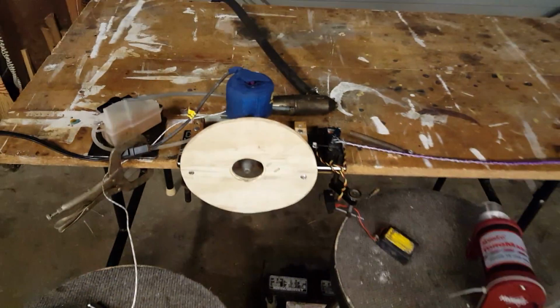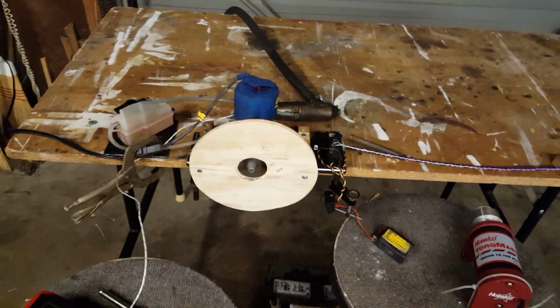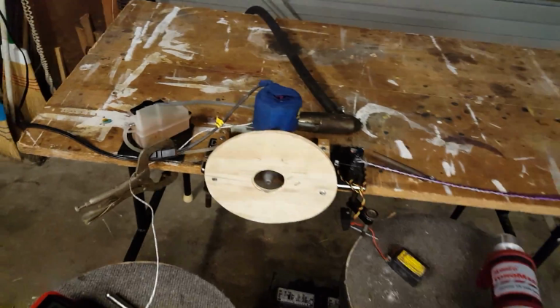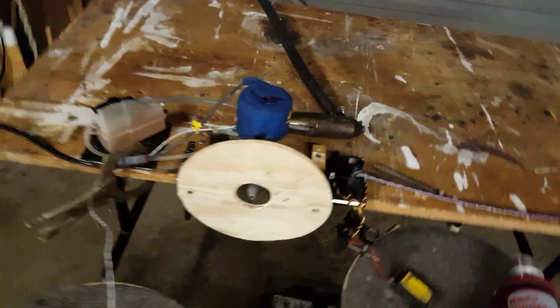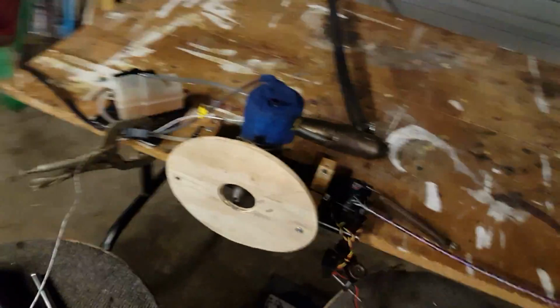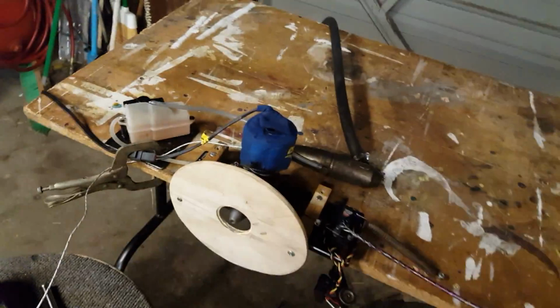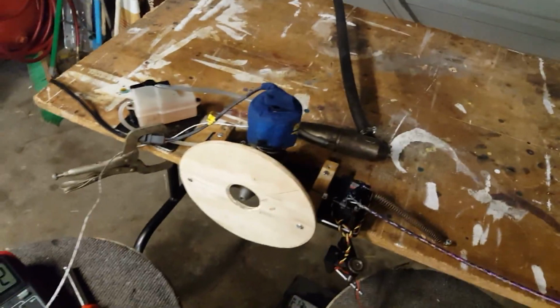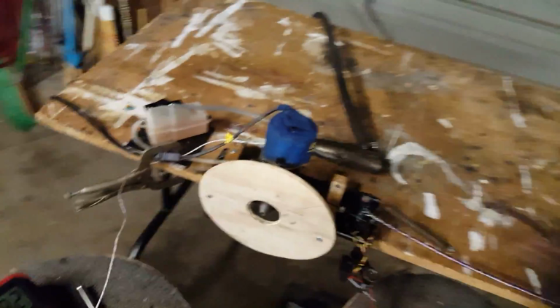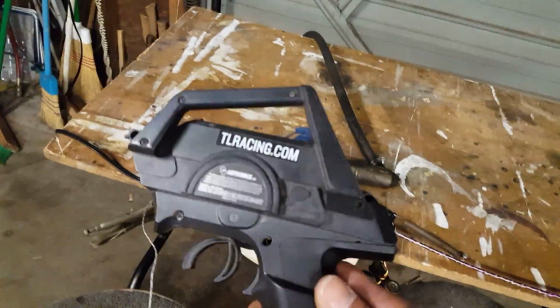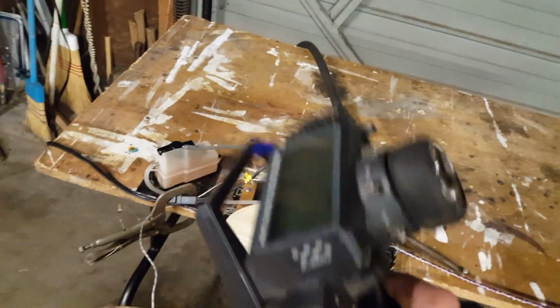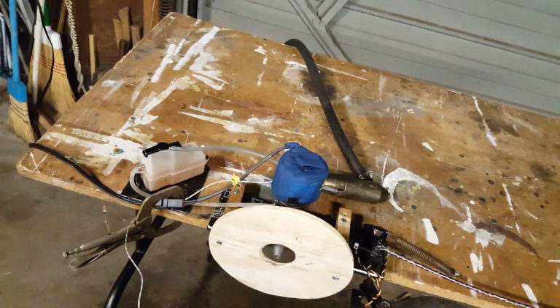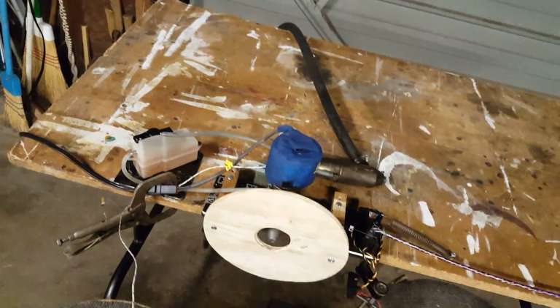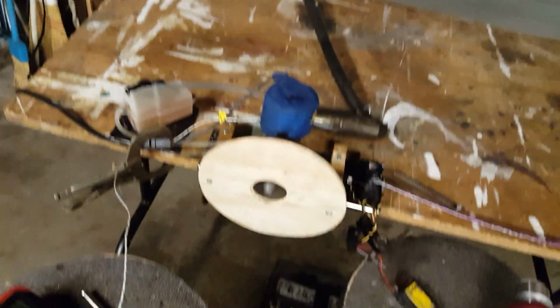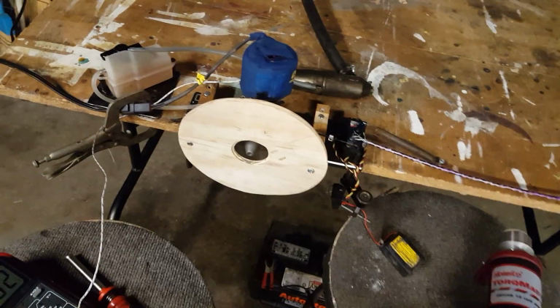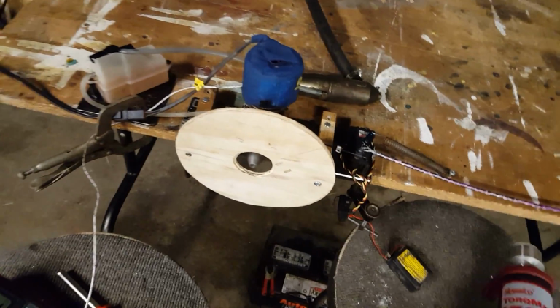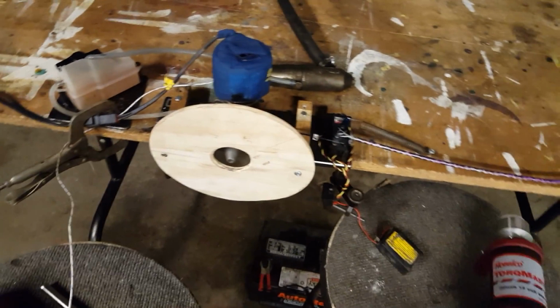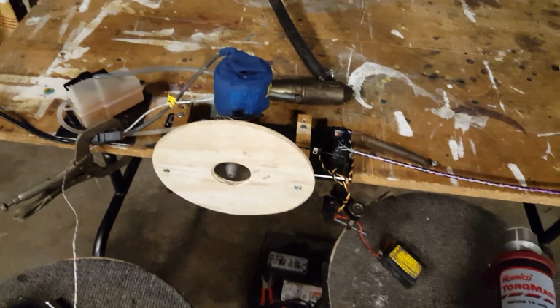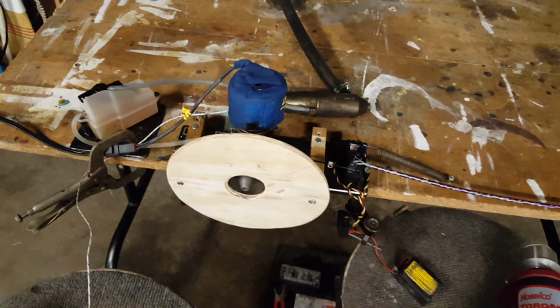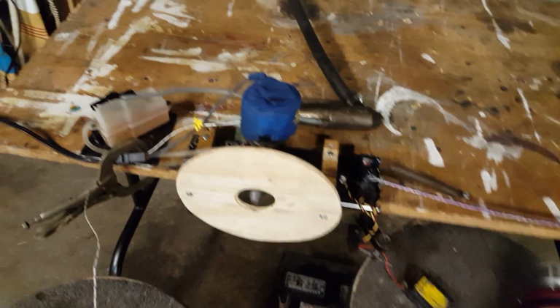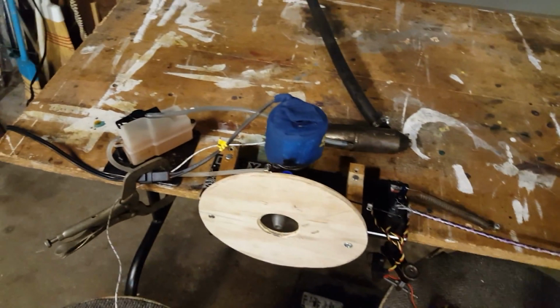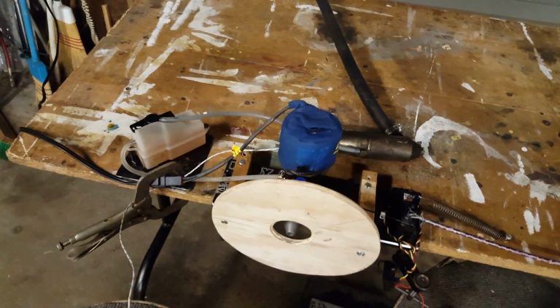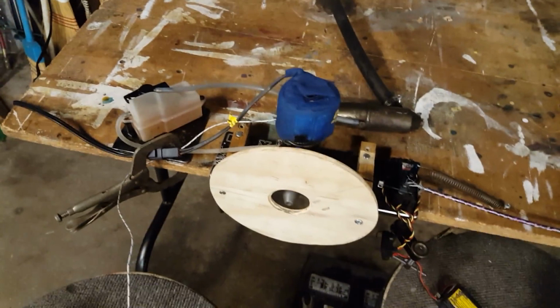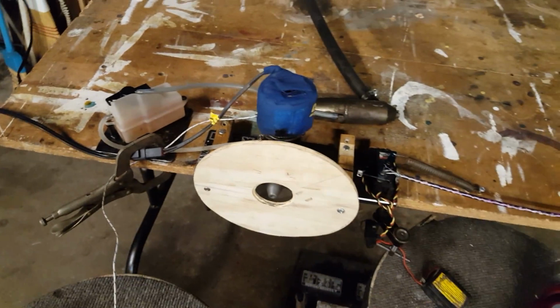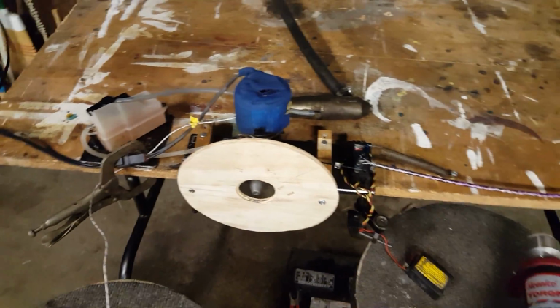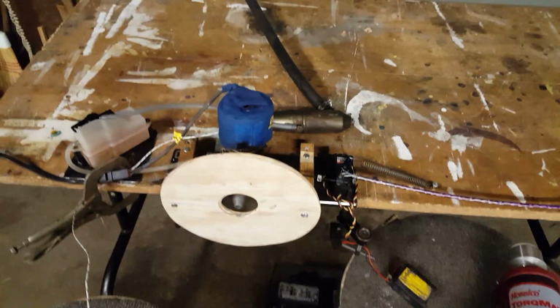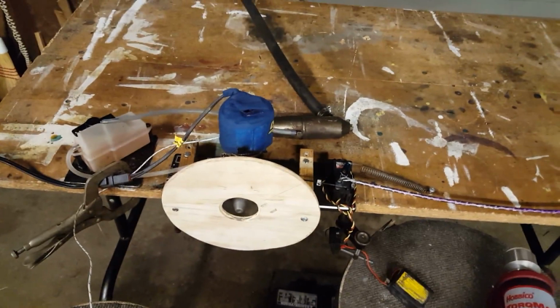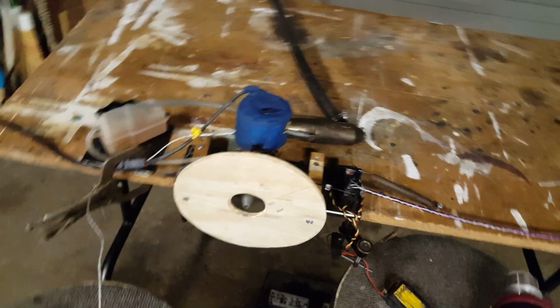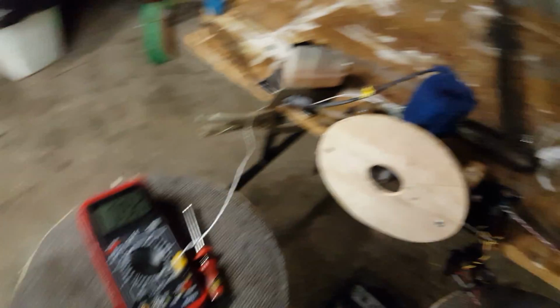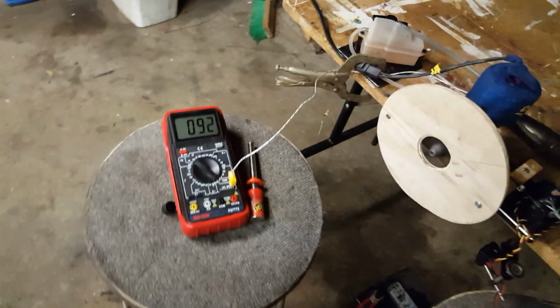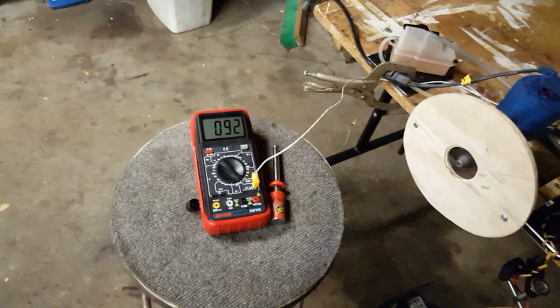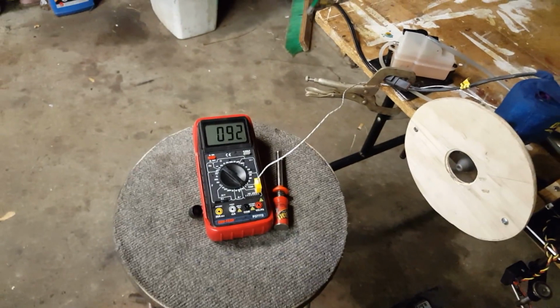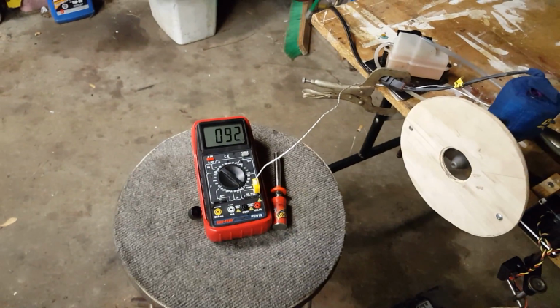It's not so glitchy with the 2.4 gigahertz. The last time I tried this was with an old FM radio, but I got some spare receivers so I figured I'd give this a shot. It's working really well, so I can just kind of sit back.